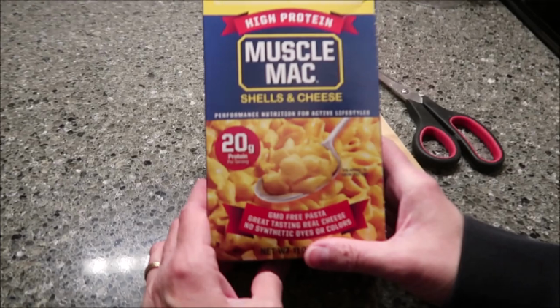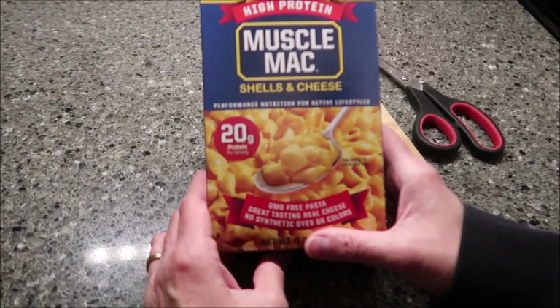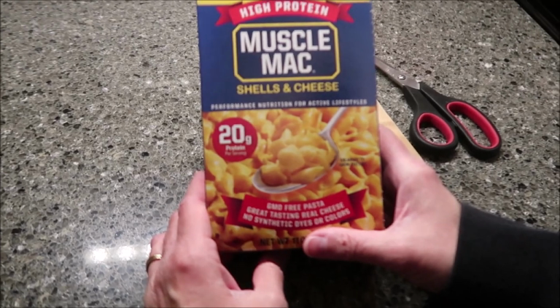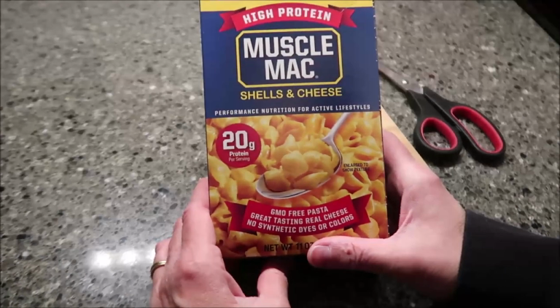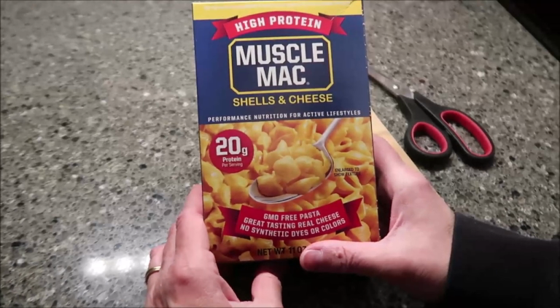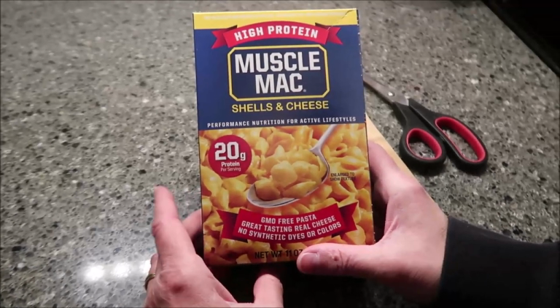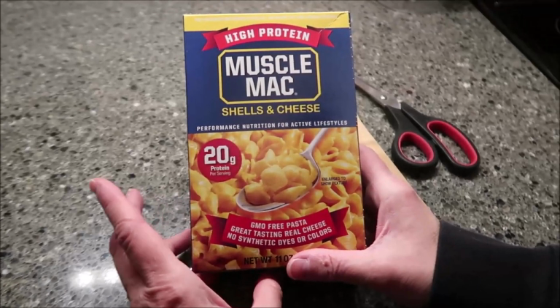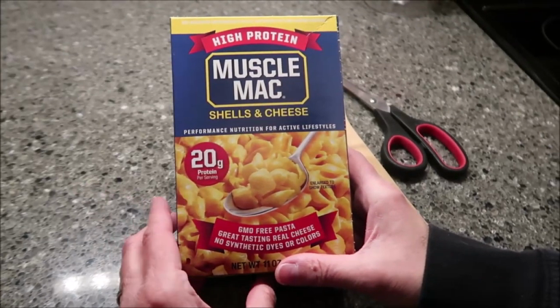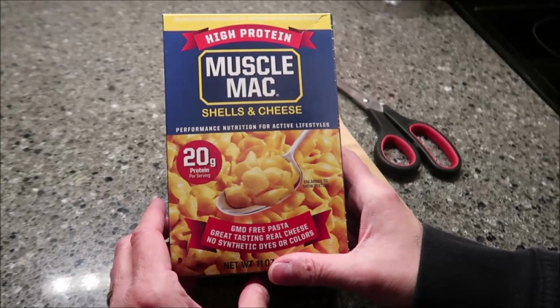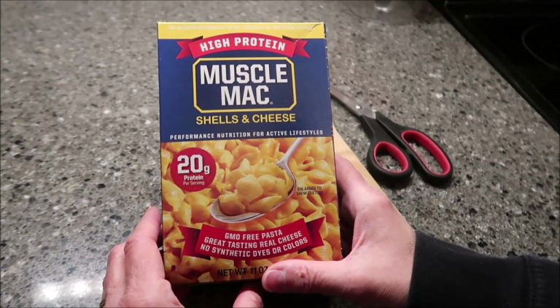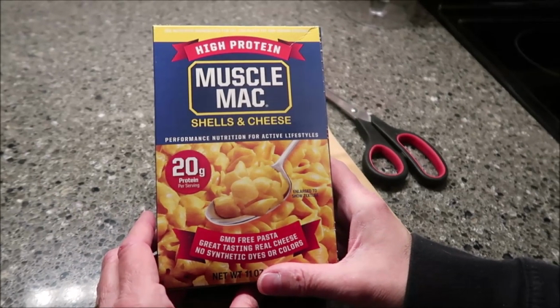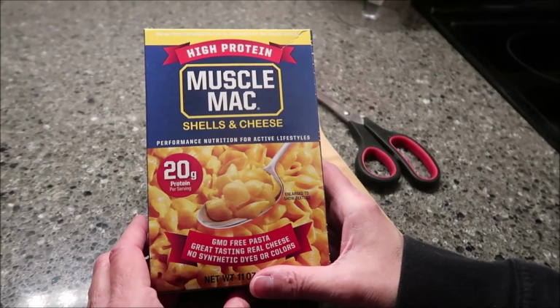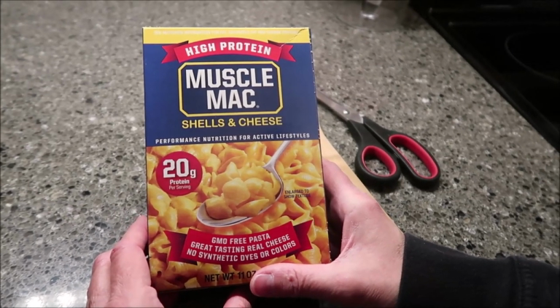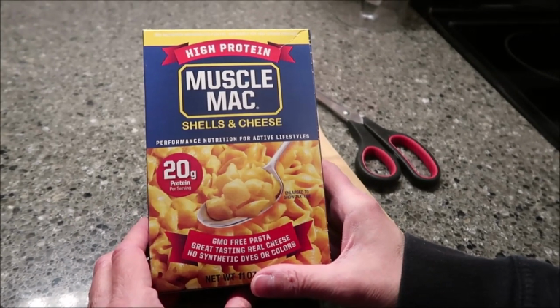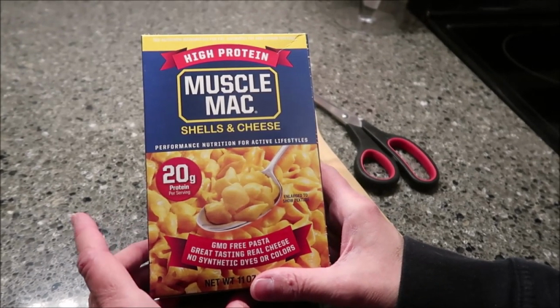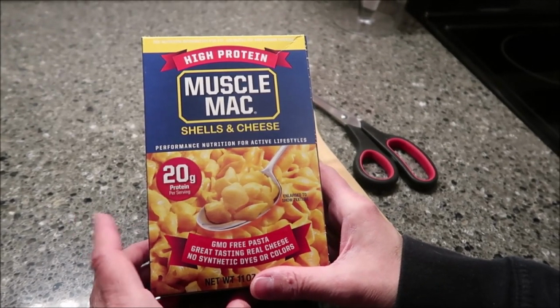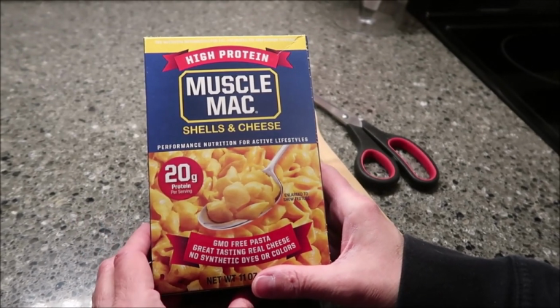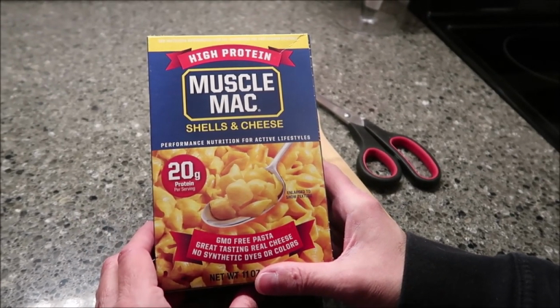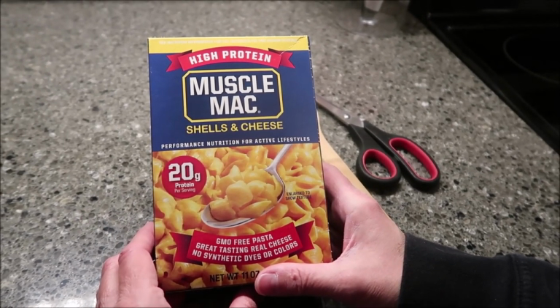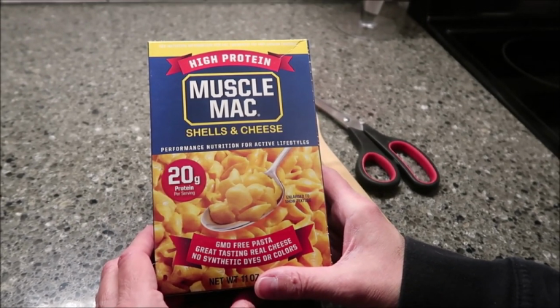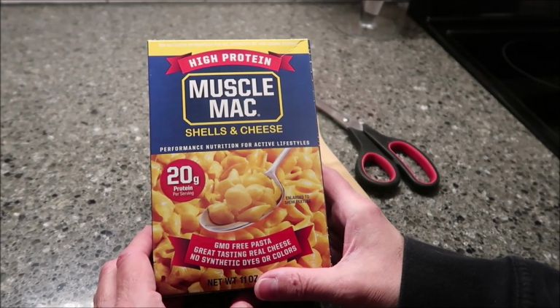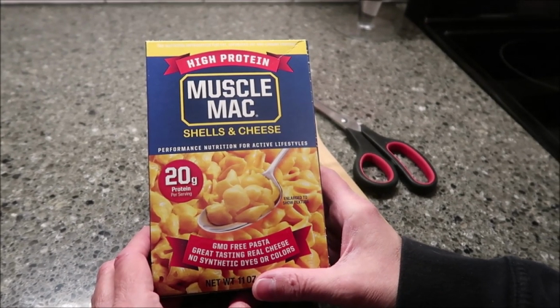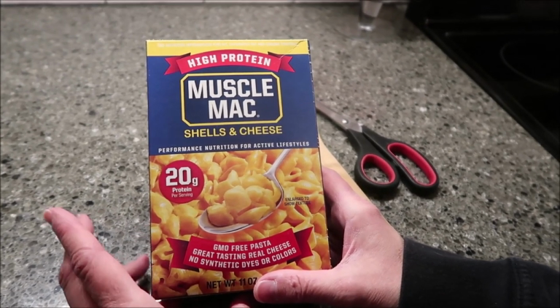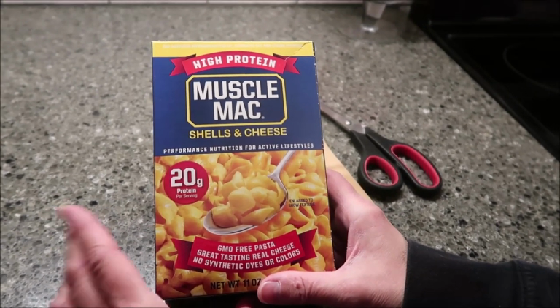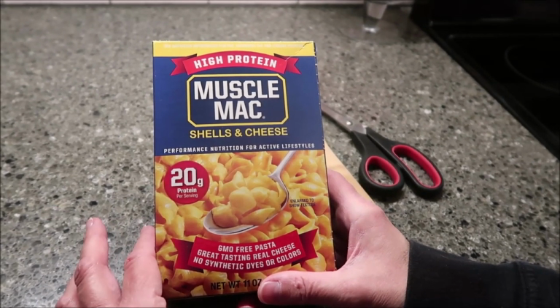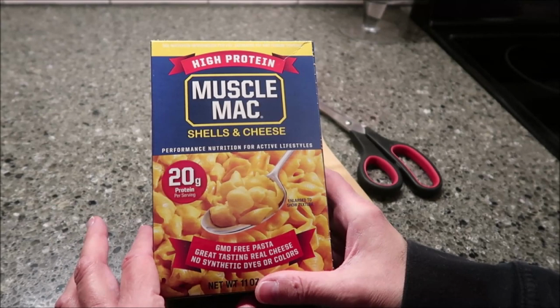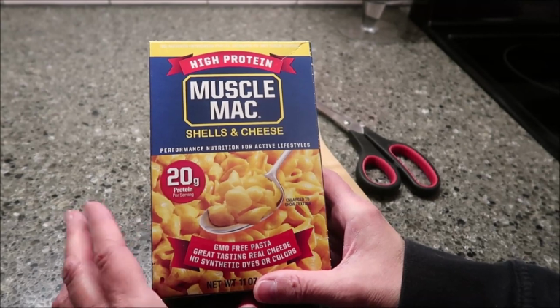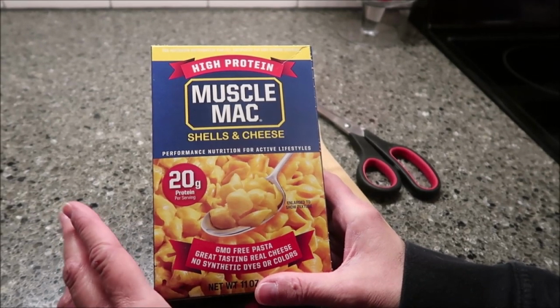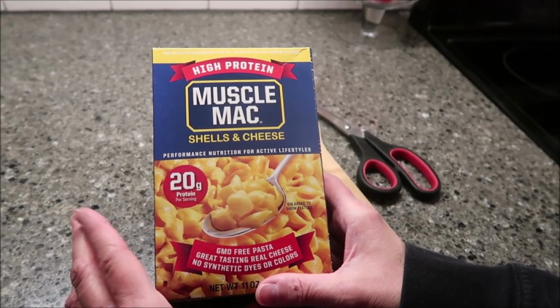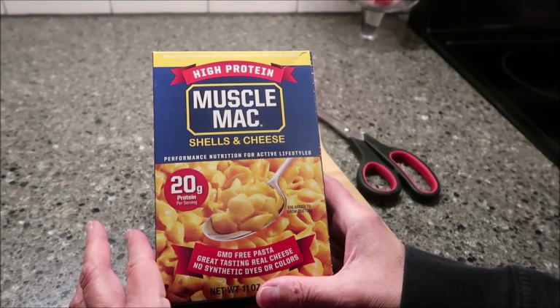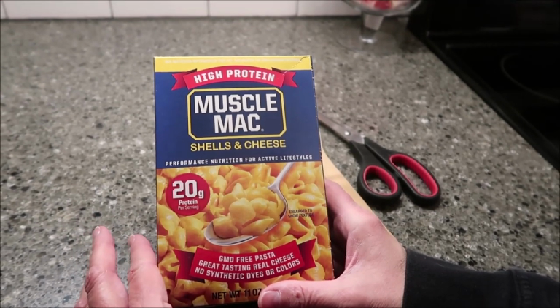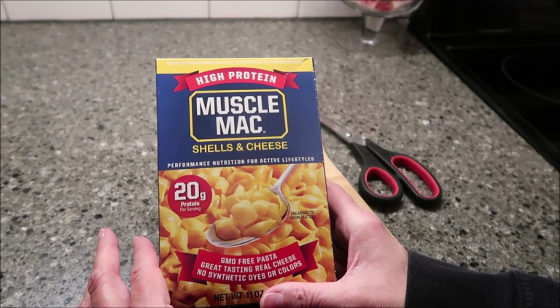Today, Kevin and I are going to be trying this high-protein muscle mac. It's shells and cheese. Daniel sent us this, so thank you very much to Daniel.